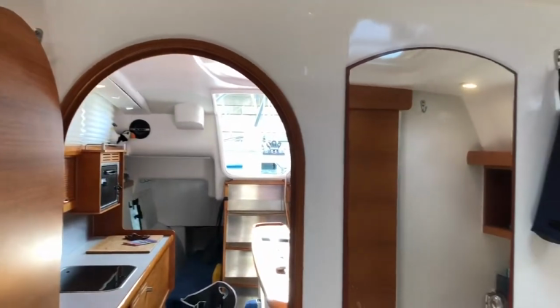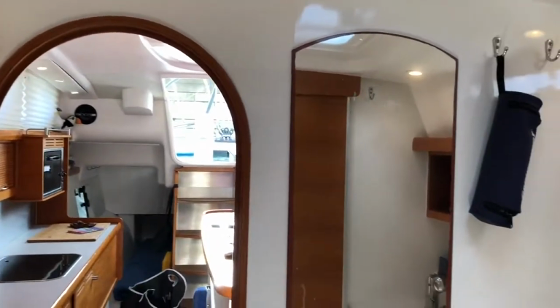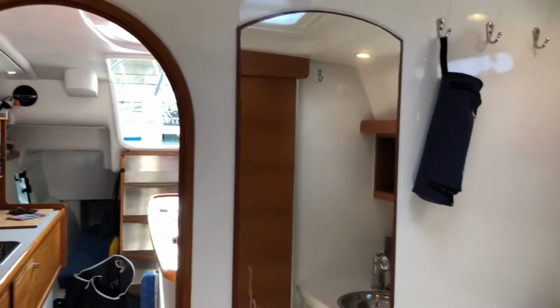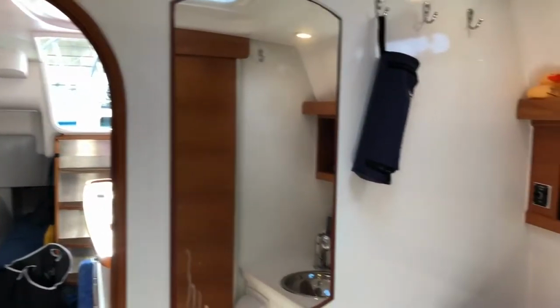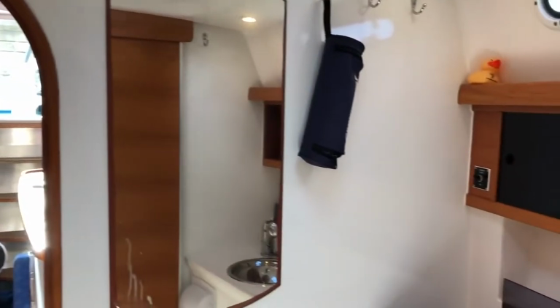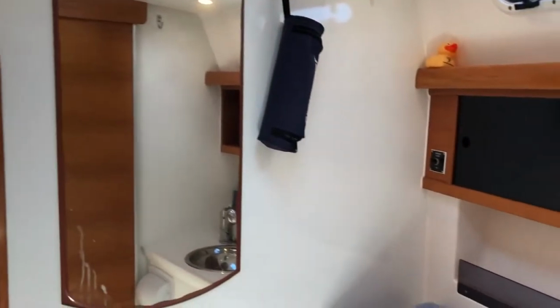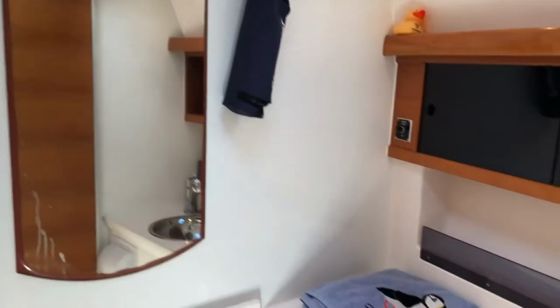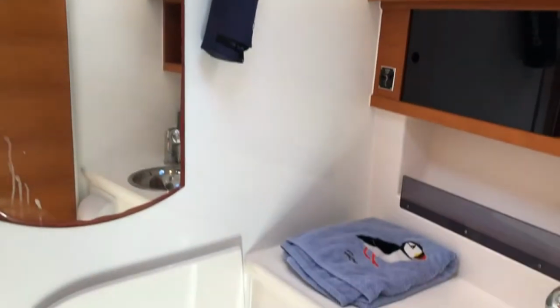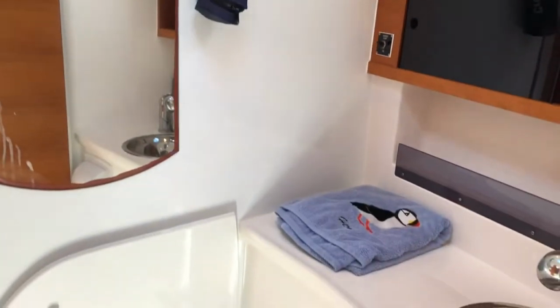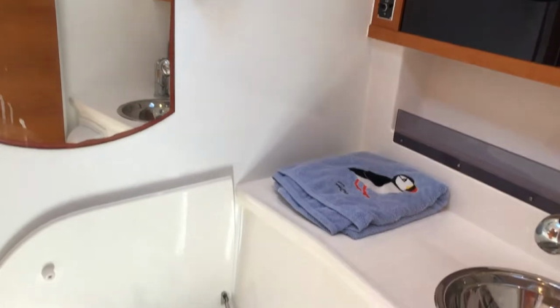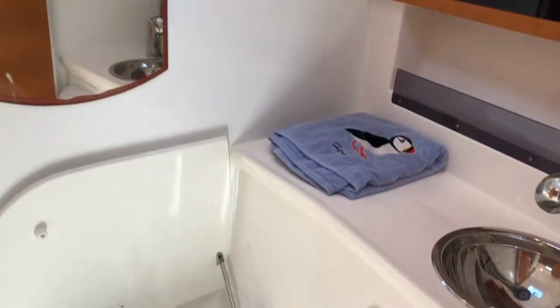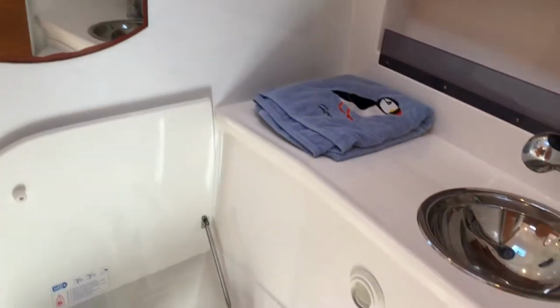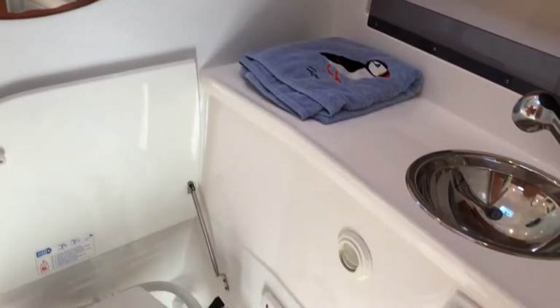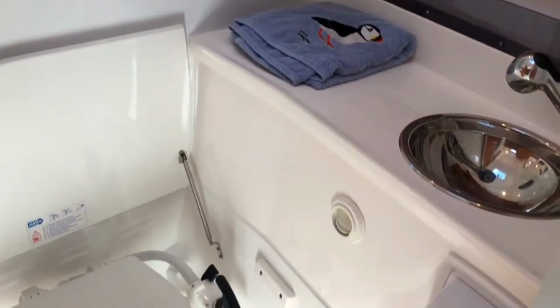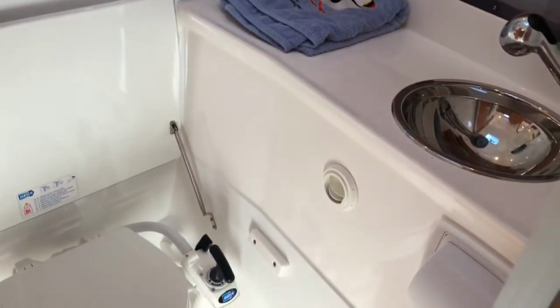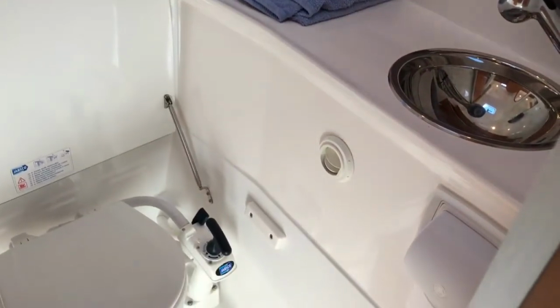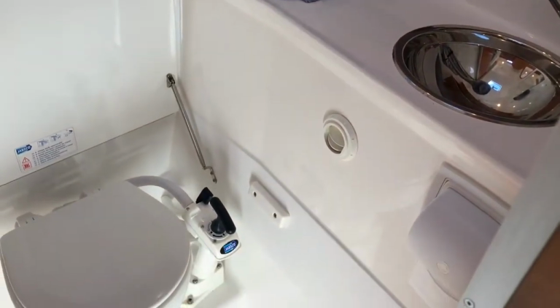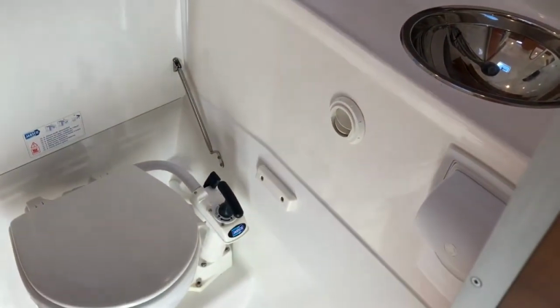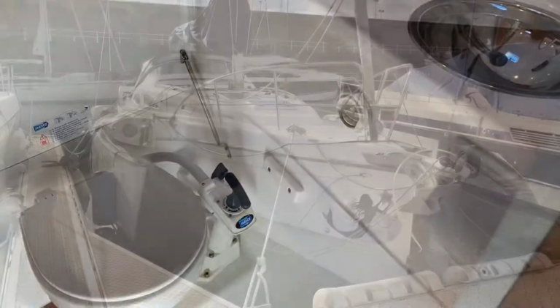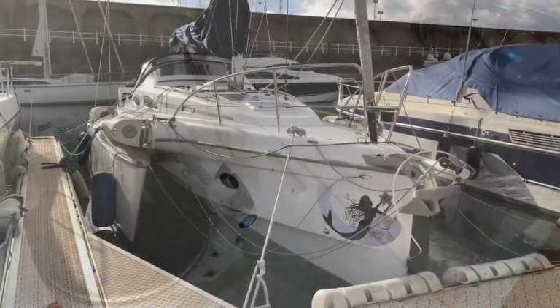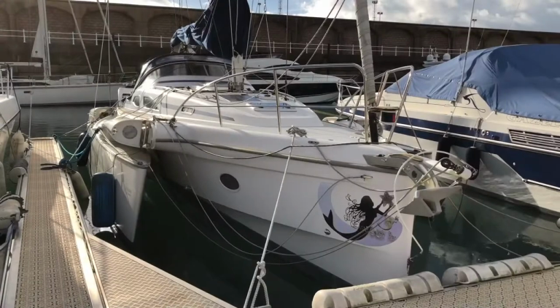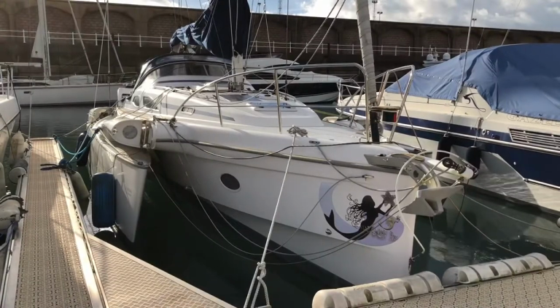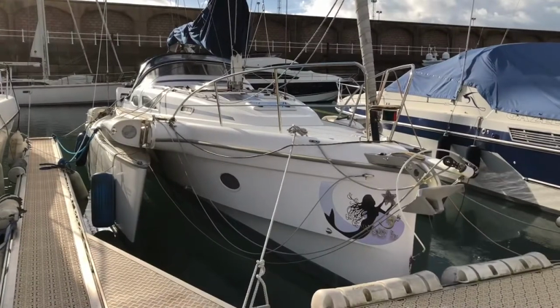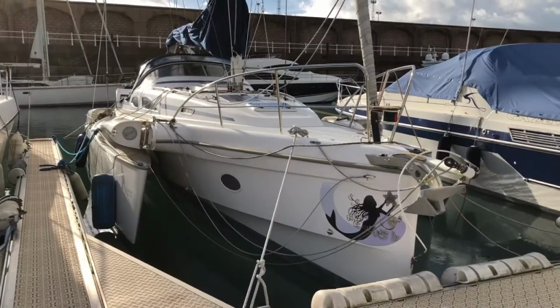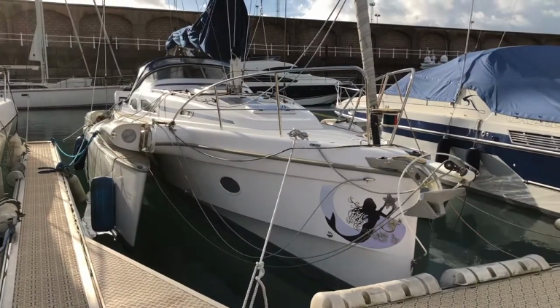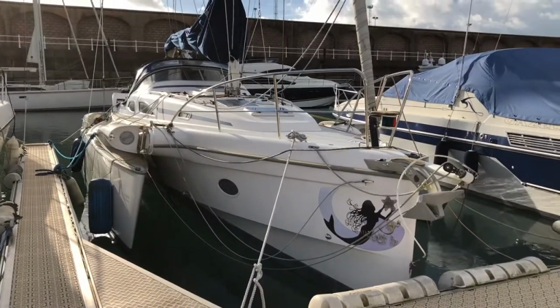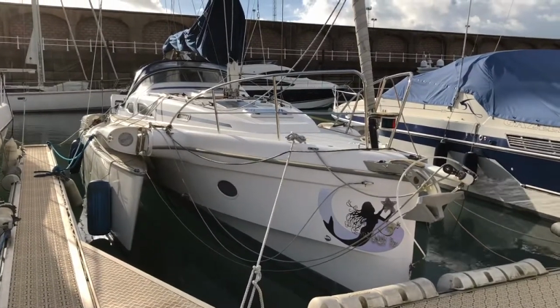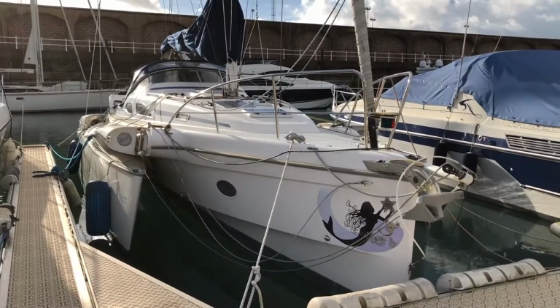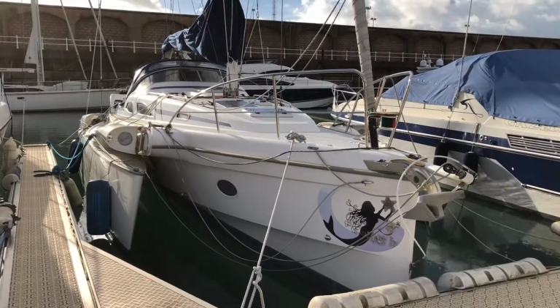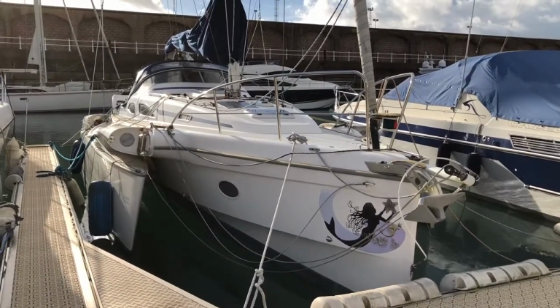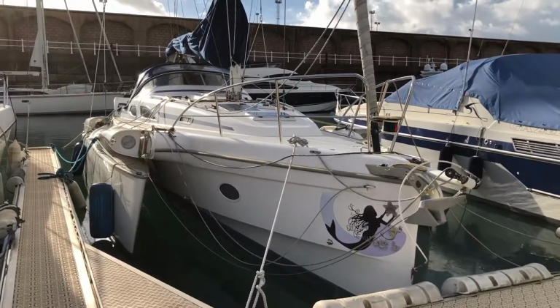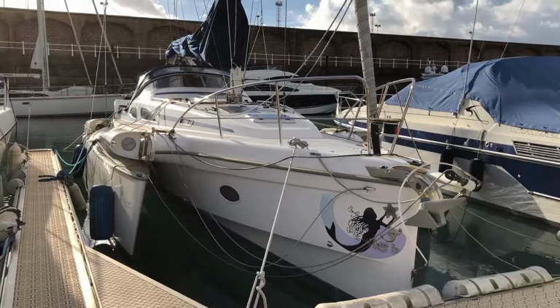In between the saloon and the forward cabin we have a smartly laid out head which converts into a wet room. For any more information regarding this vessel please don't hesitate to contact the friendly team at southpiermarine.com.